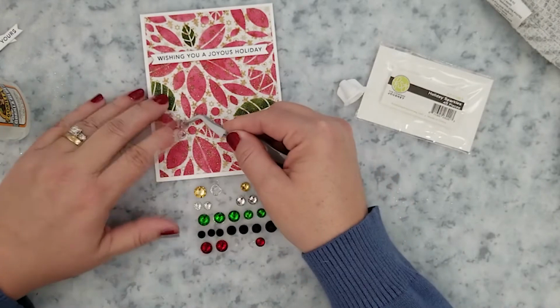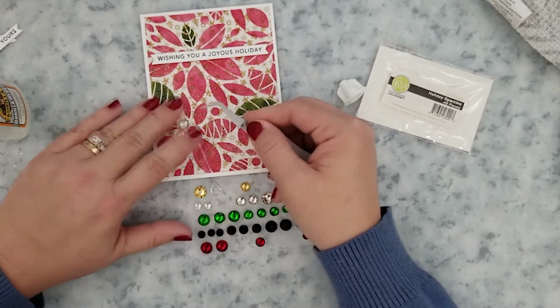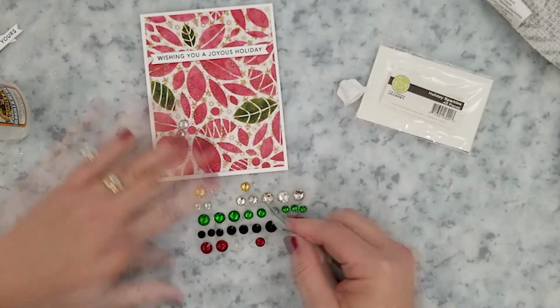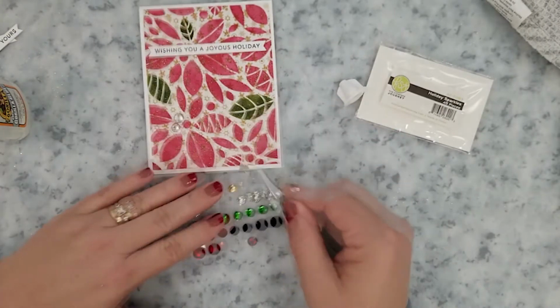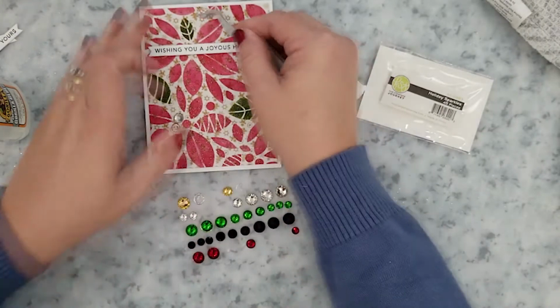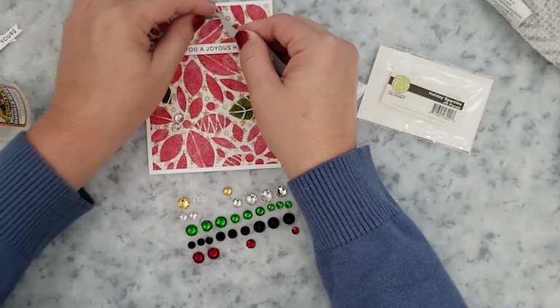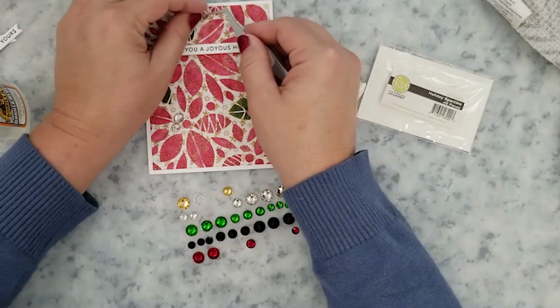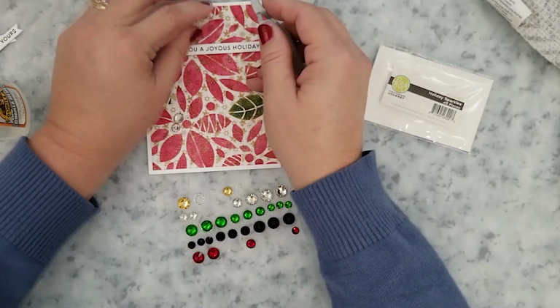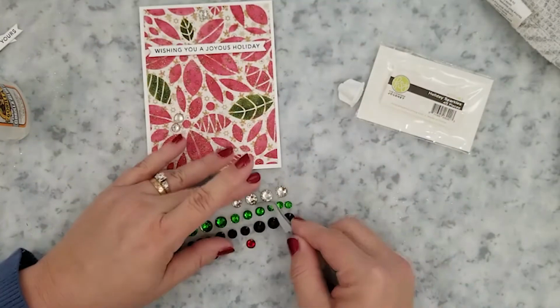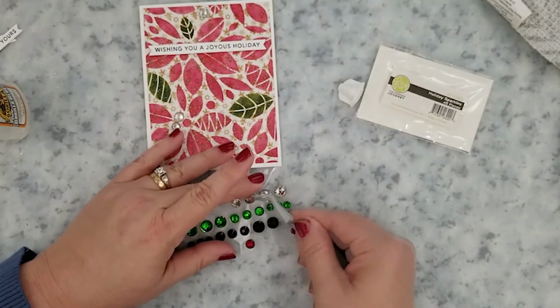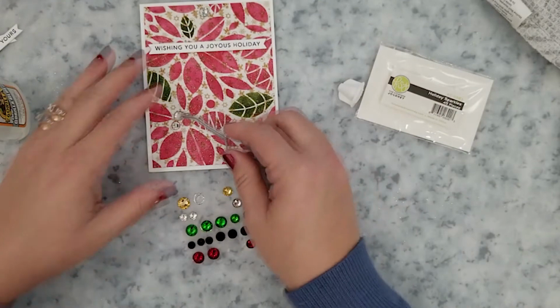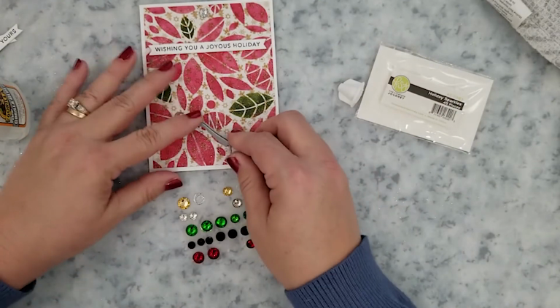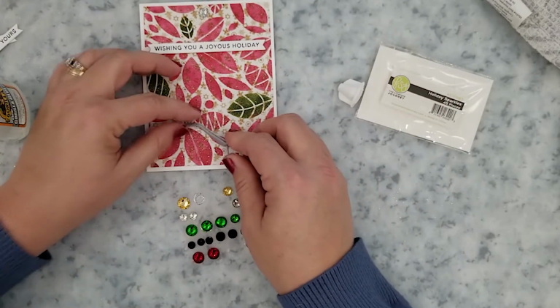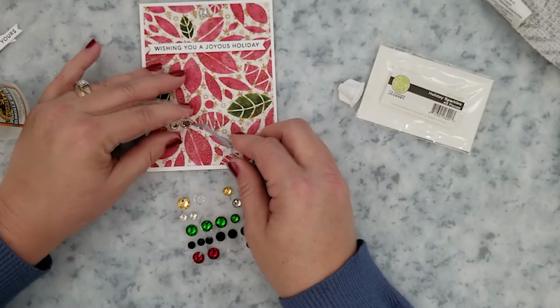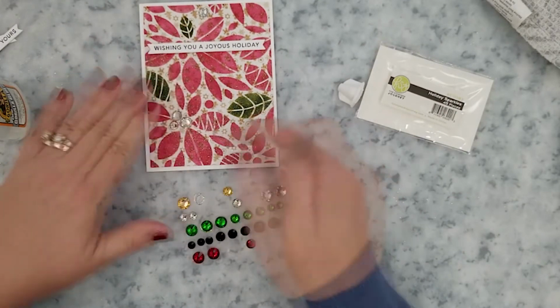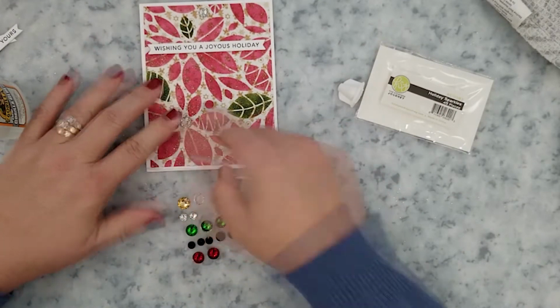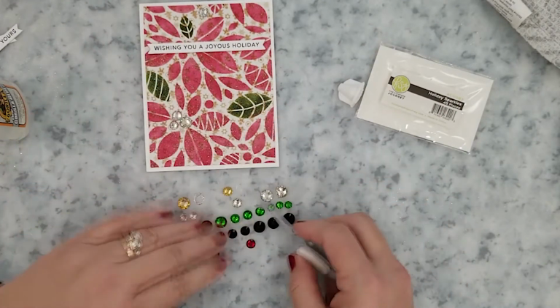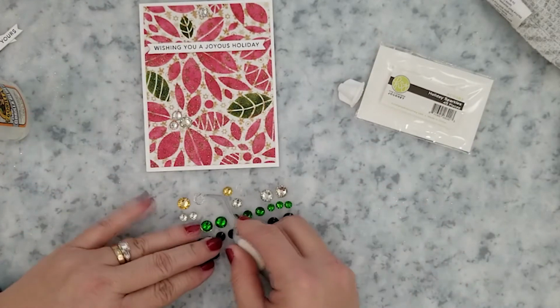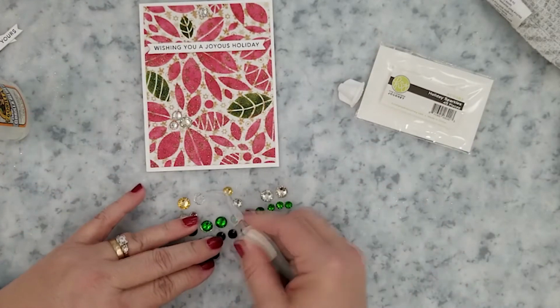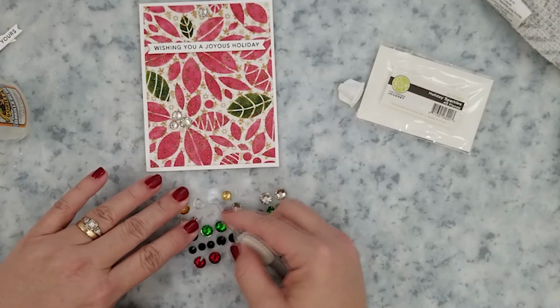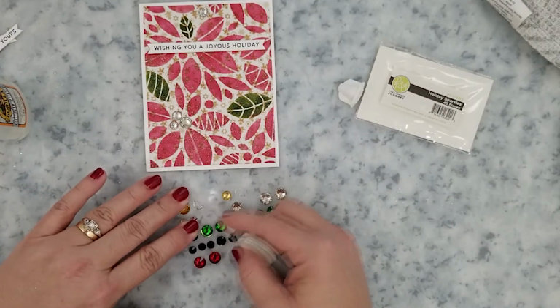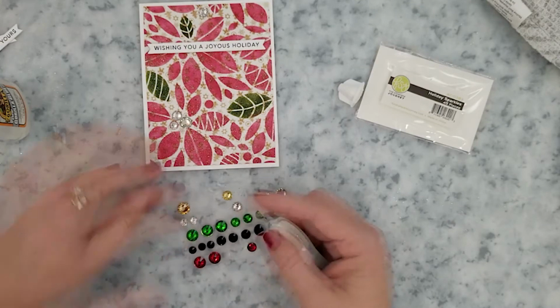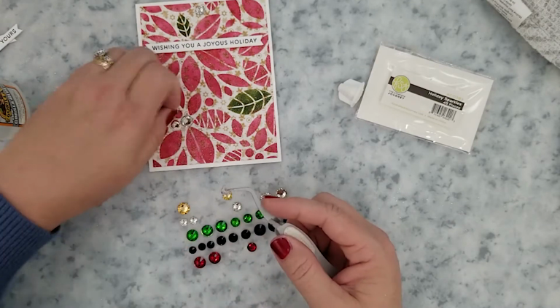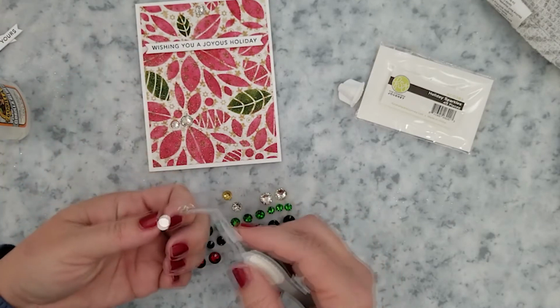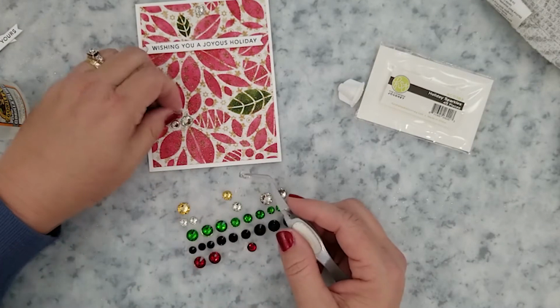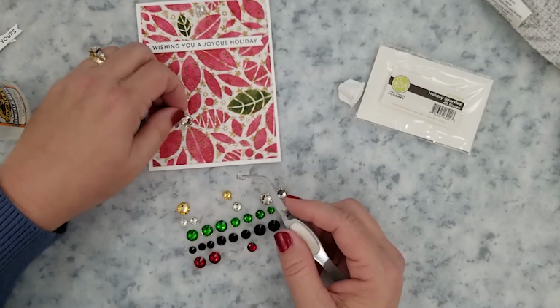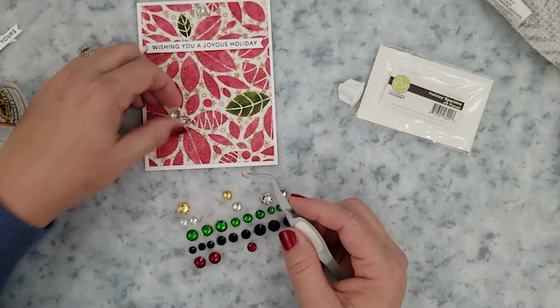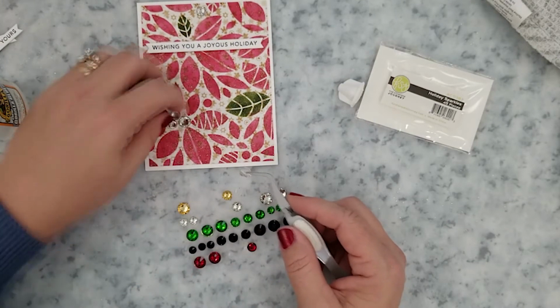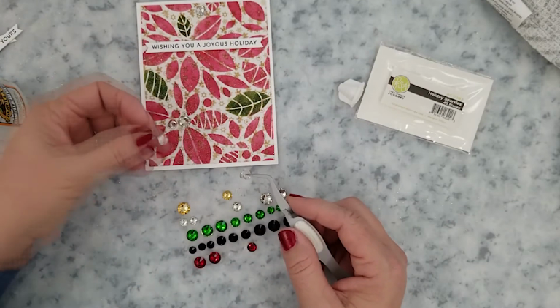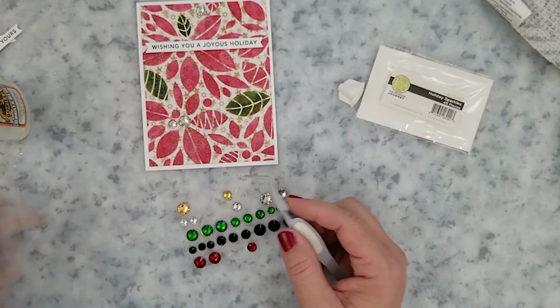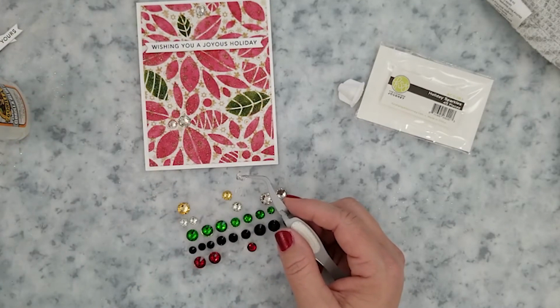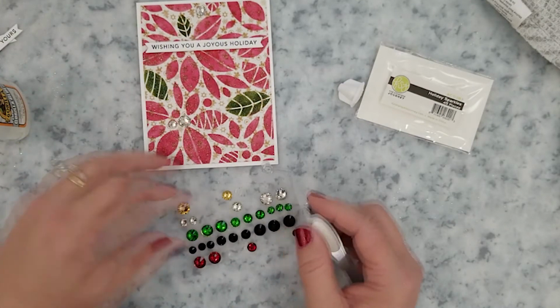This is a great way to use up some of those patterned papers from previous years, and that's exactly what I'm trying to do this year — use up patterned papers from previous years so that next year I can buy some new patterned papers.